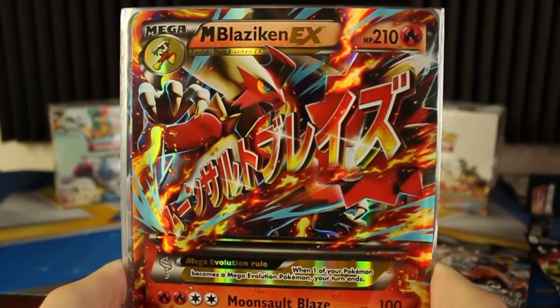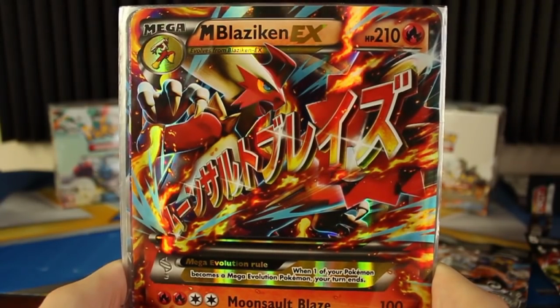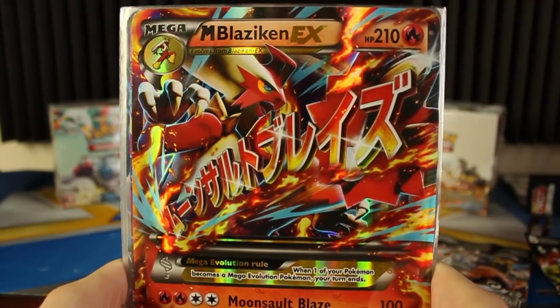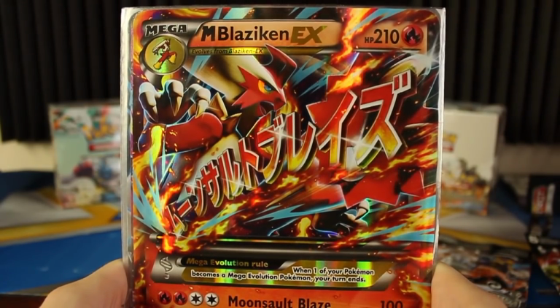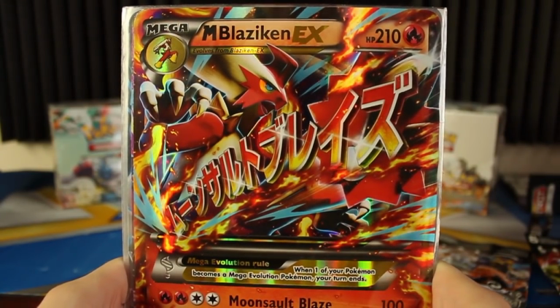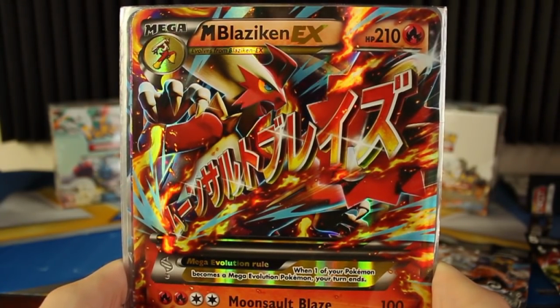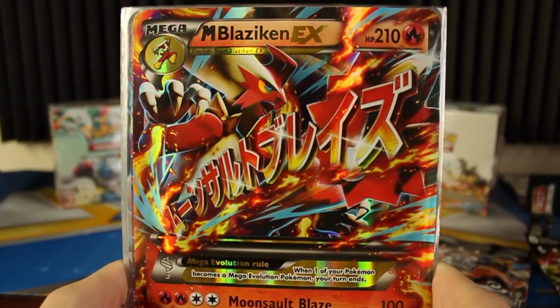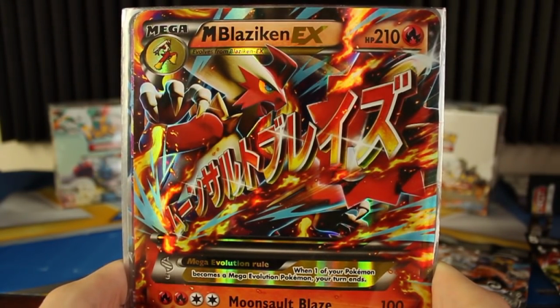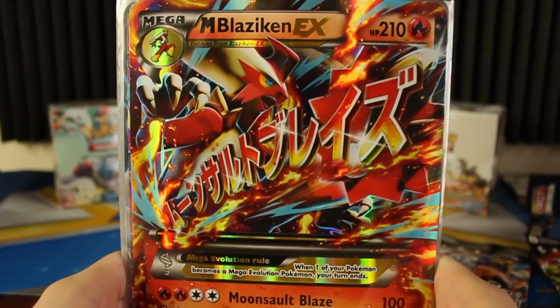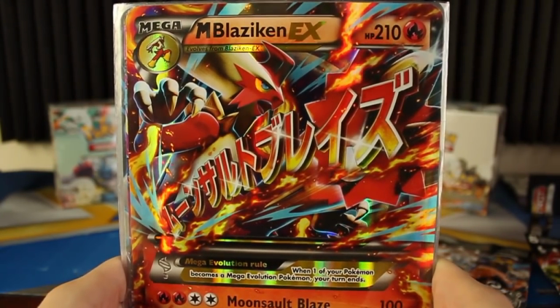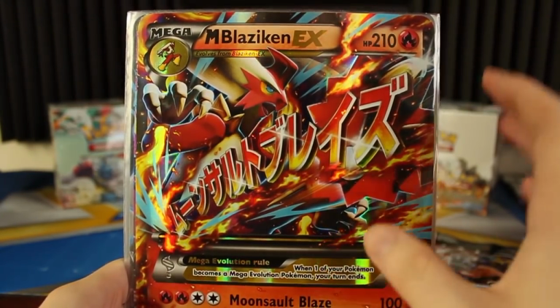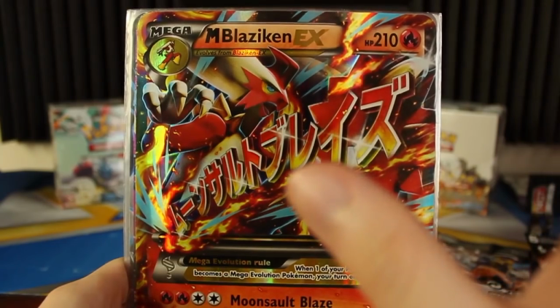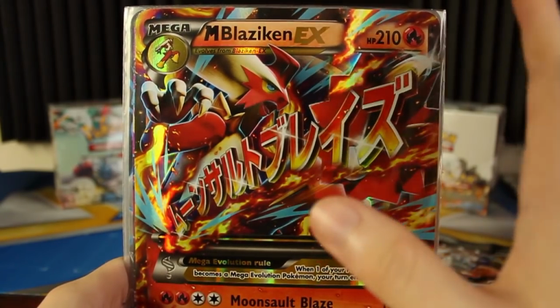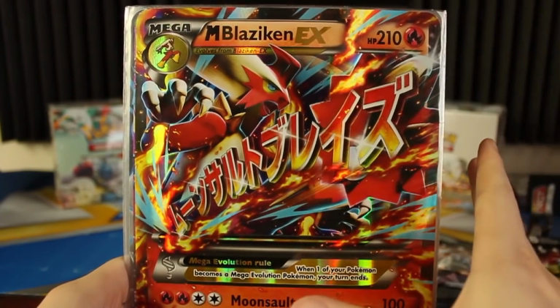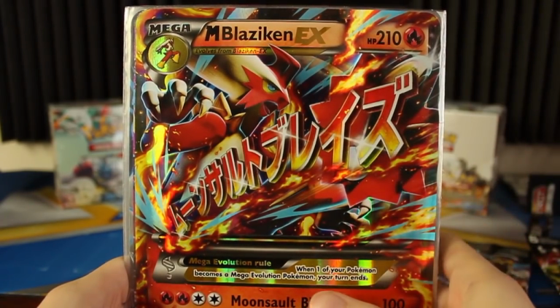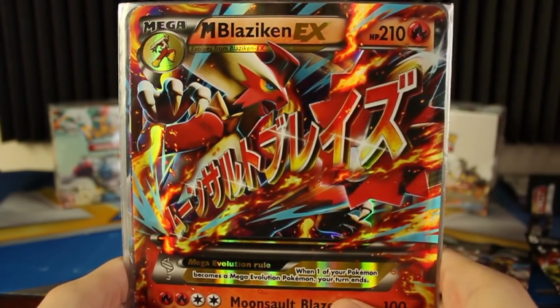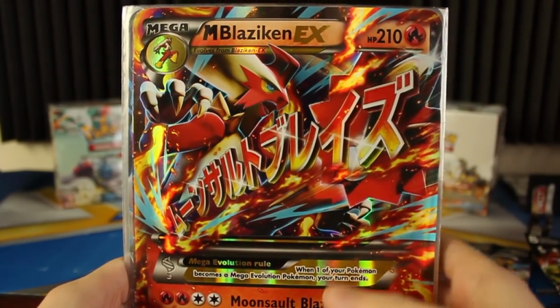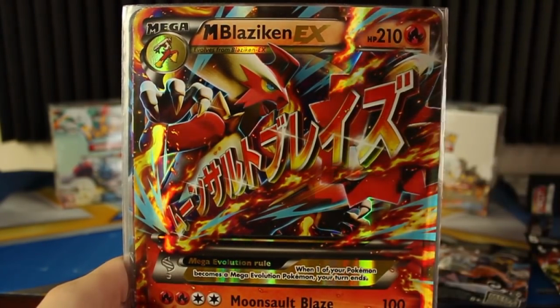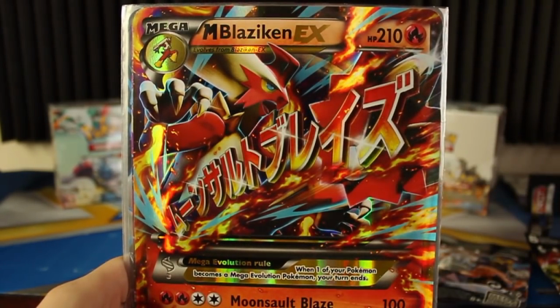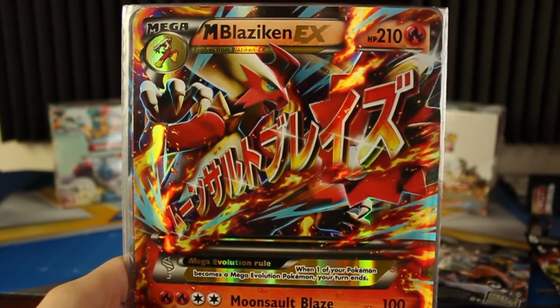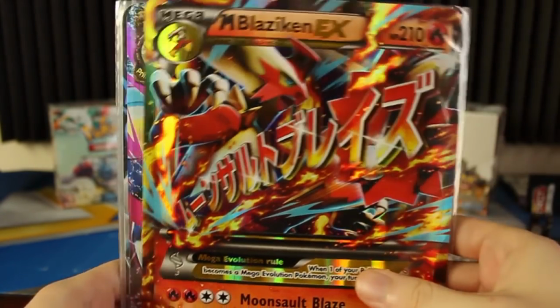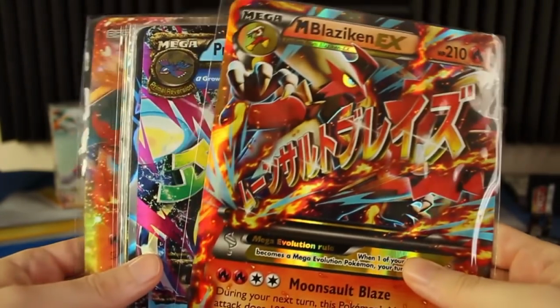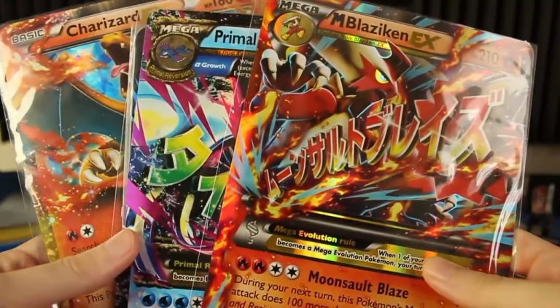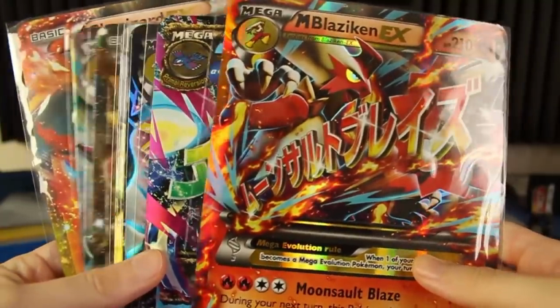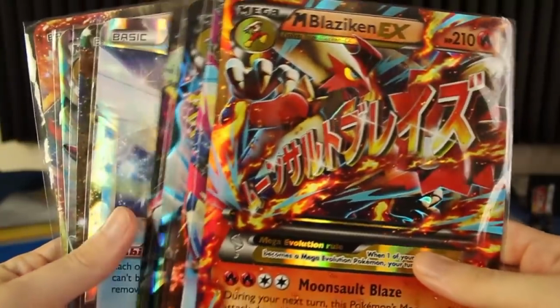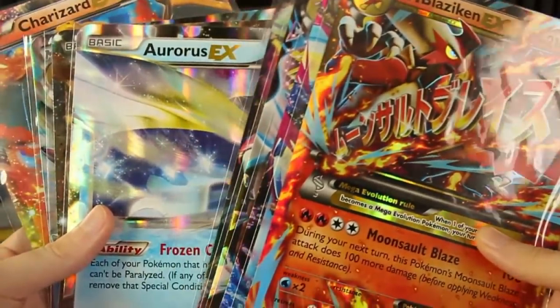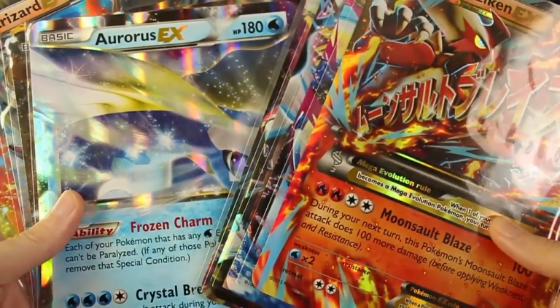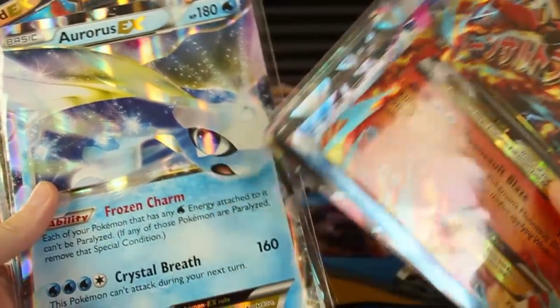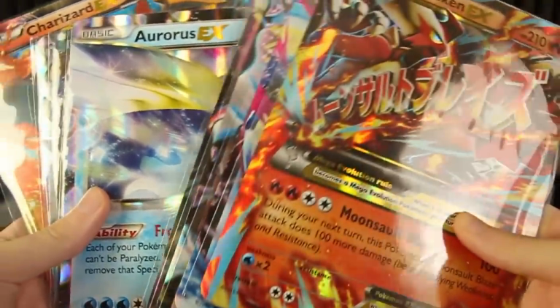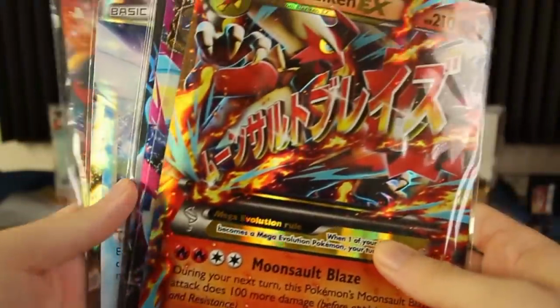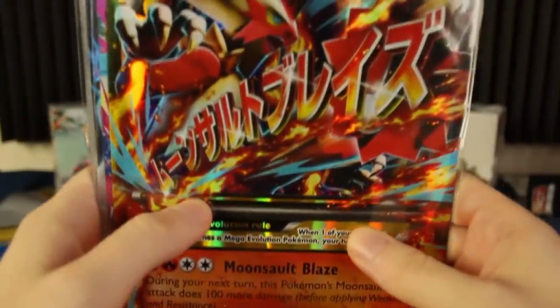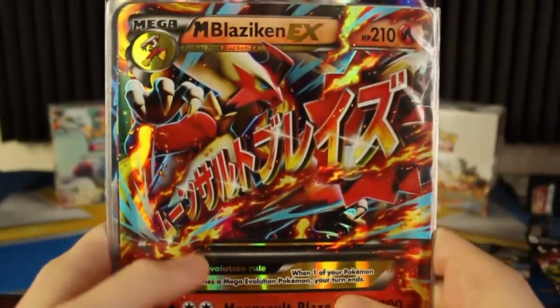Hey everyone and welcome to another Pokémon card video! Today I'm going to be answering a question that I've seen all over the internet and actually had myself for the longest time. Basically, Pokémon releases a lot of these jumbo cards, so how exactly can you store these?